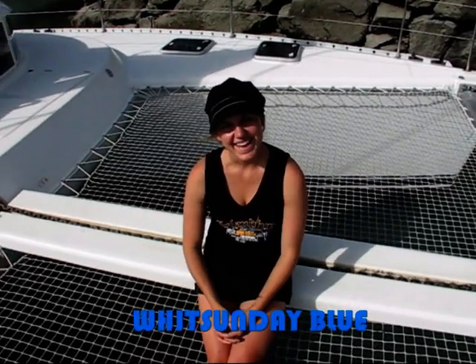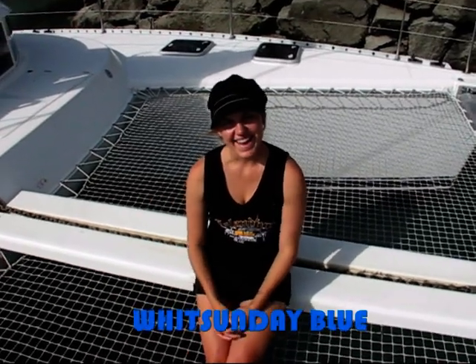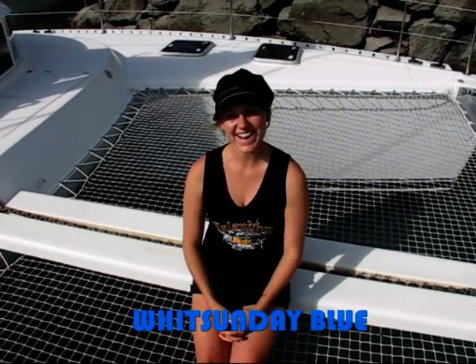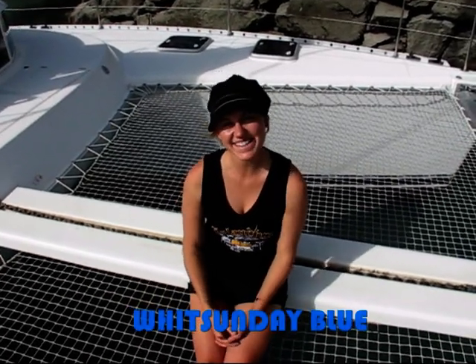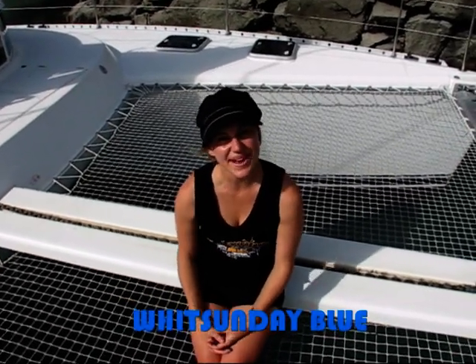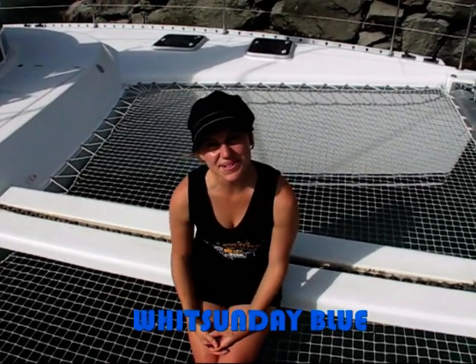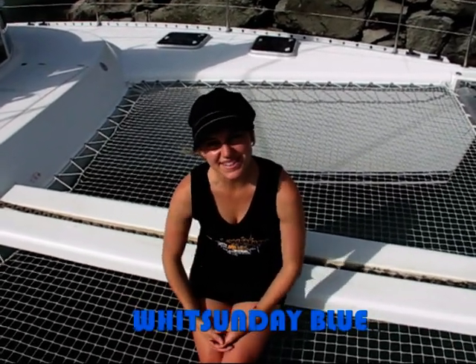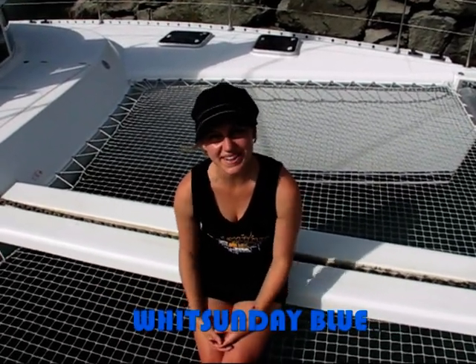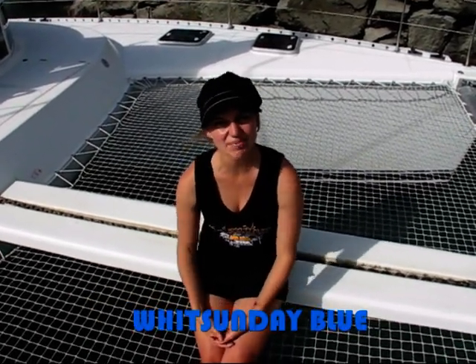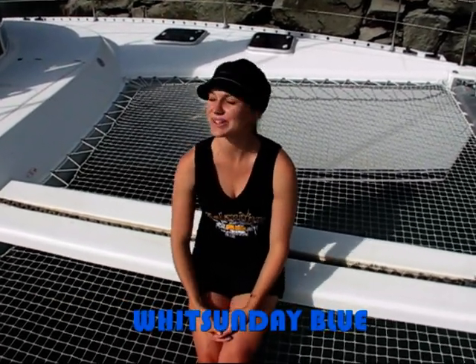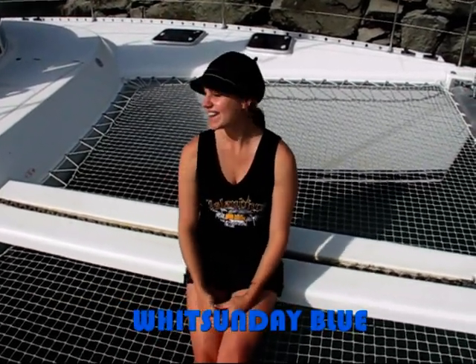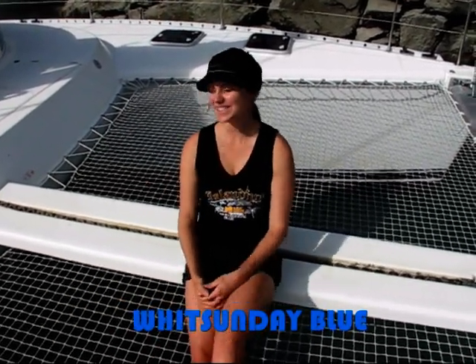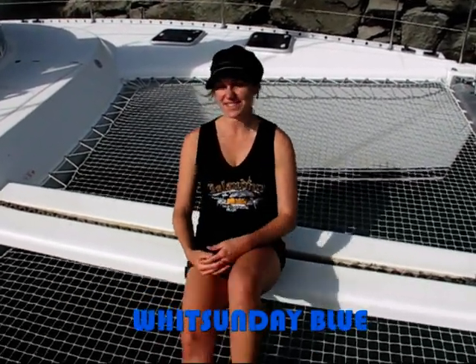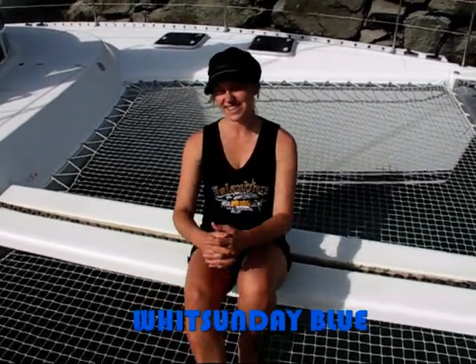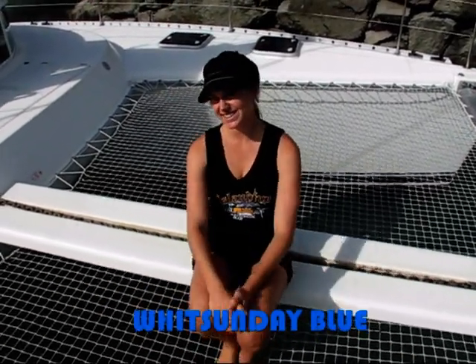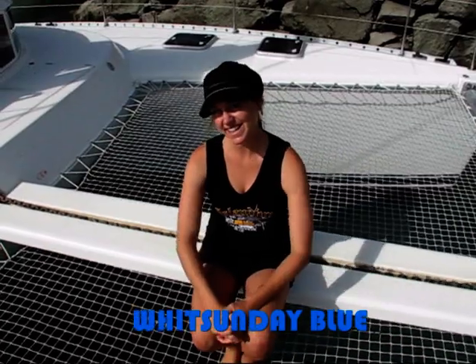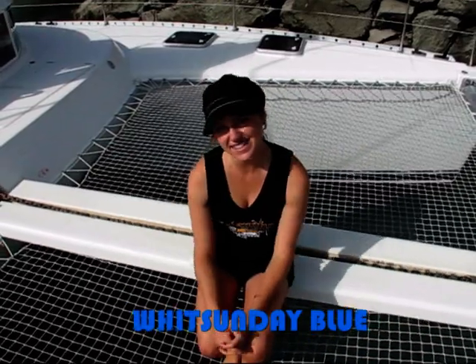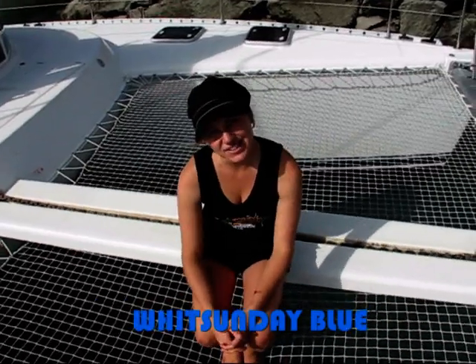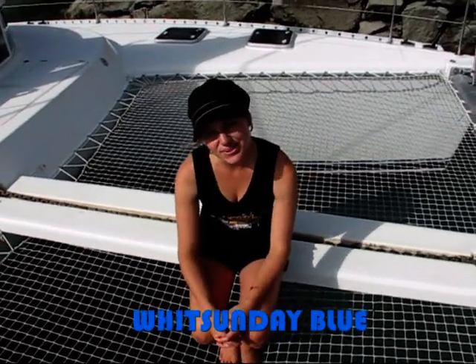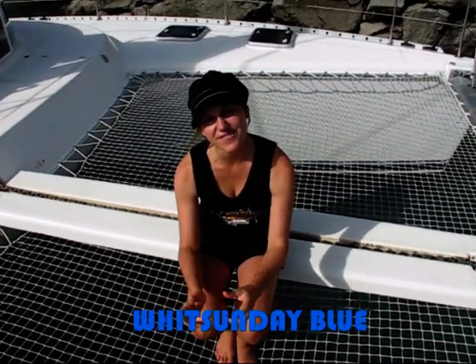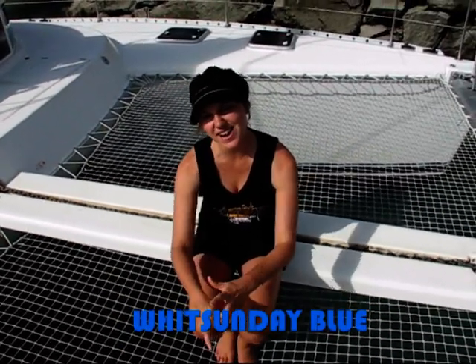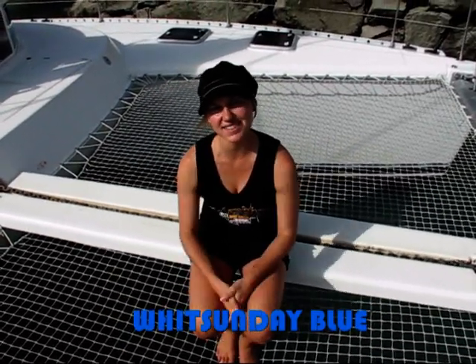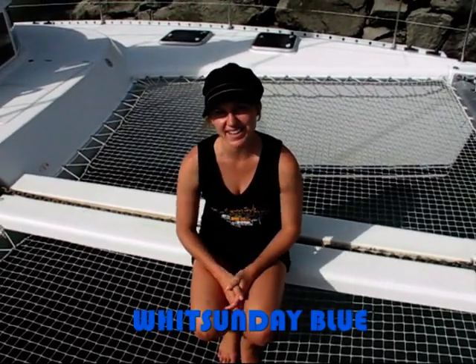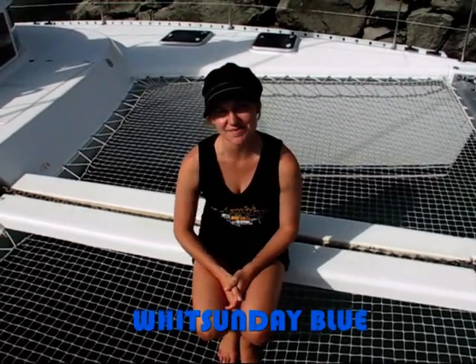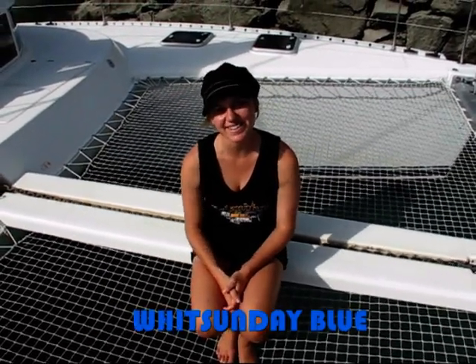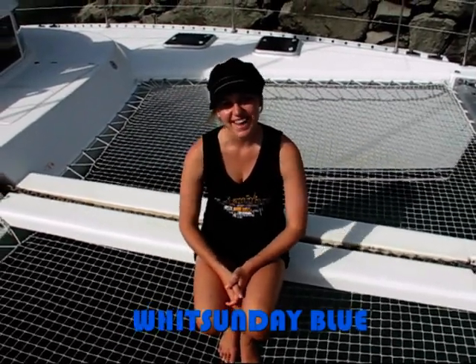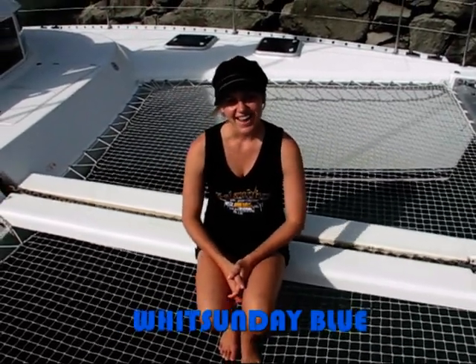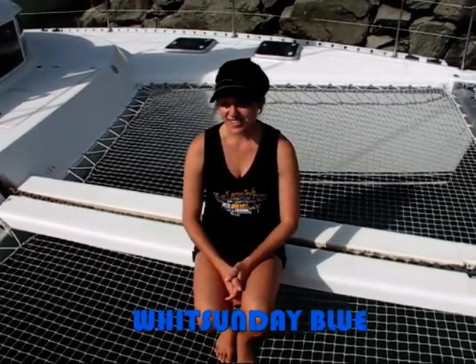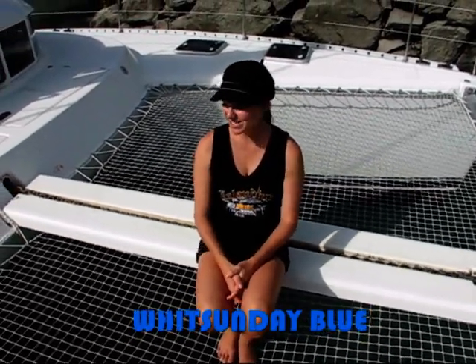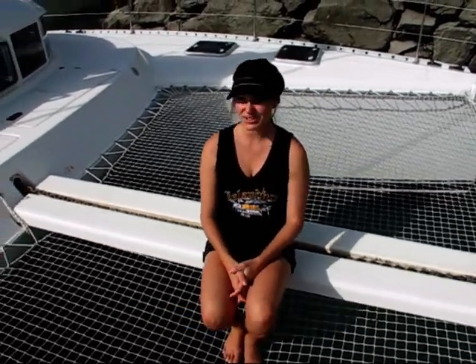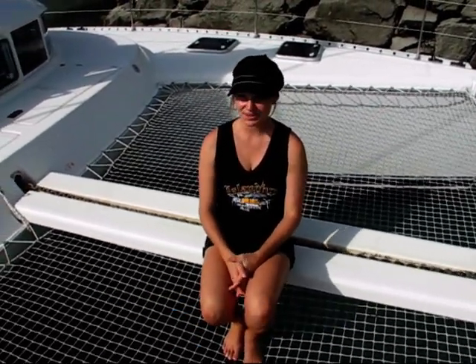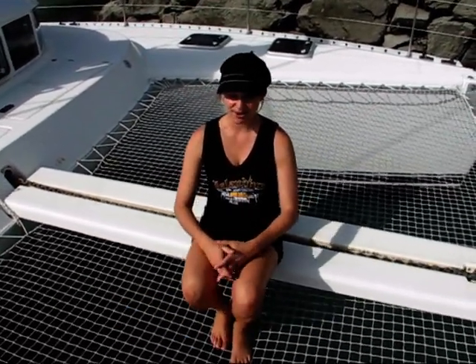Hey guys, welcome to Whitsunday Blue. This is the Whitsunday's latest, newest, fastest-selling catamaran. Let me take you on a tour through the boat.